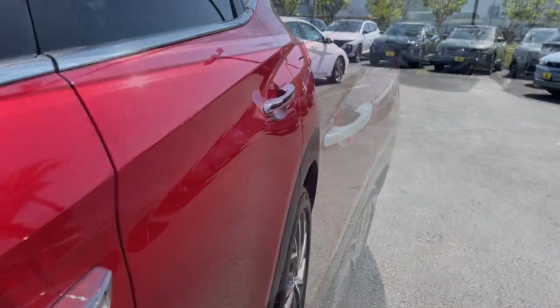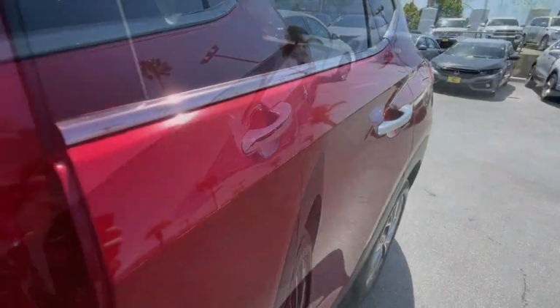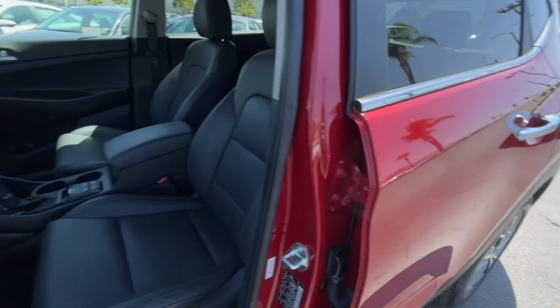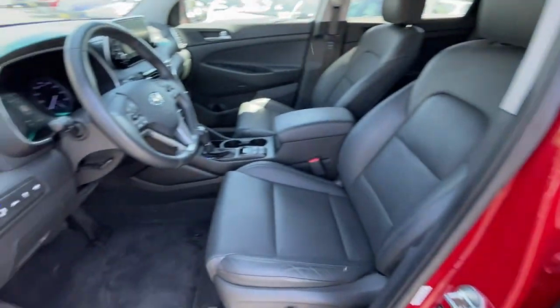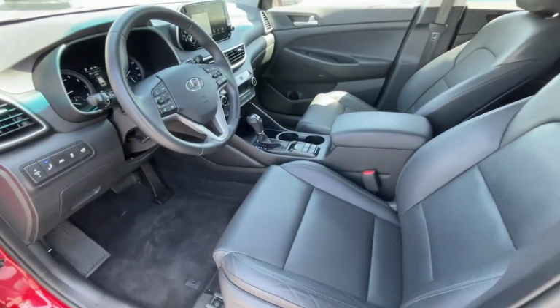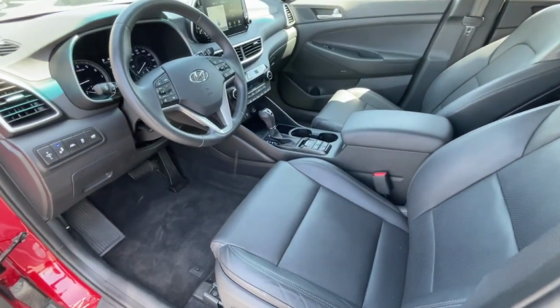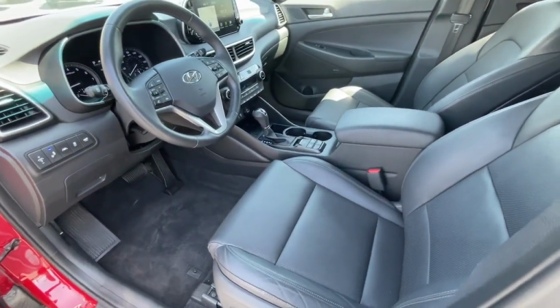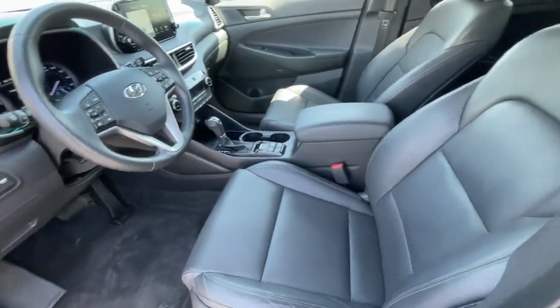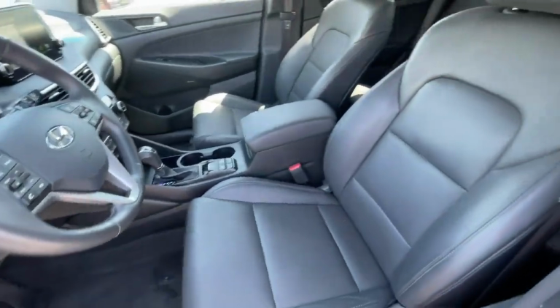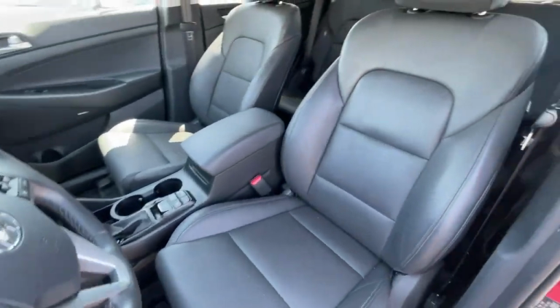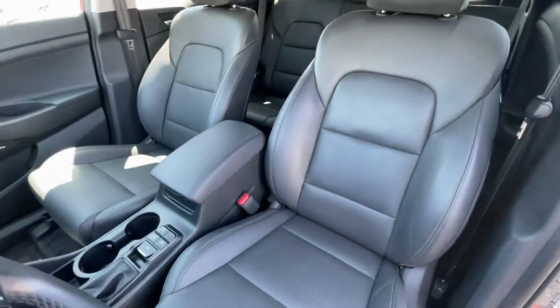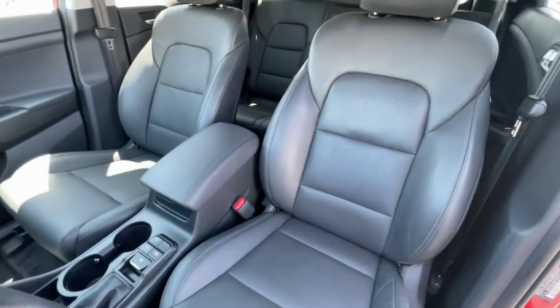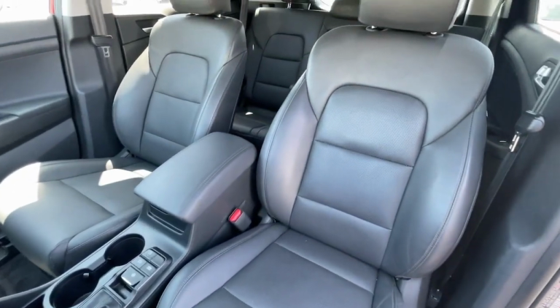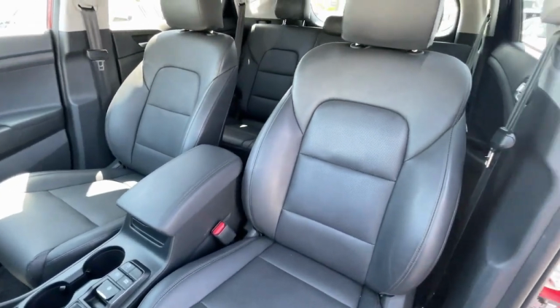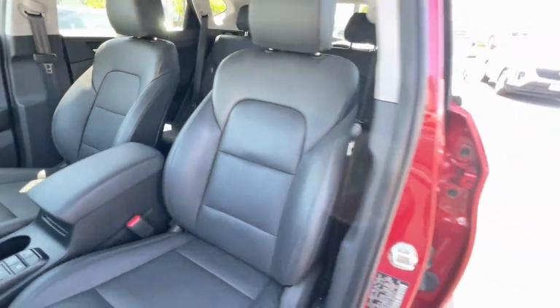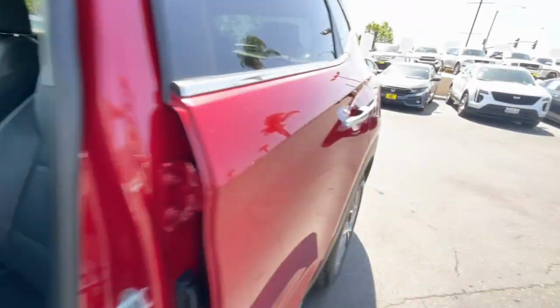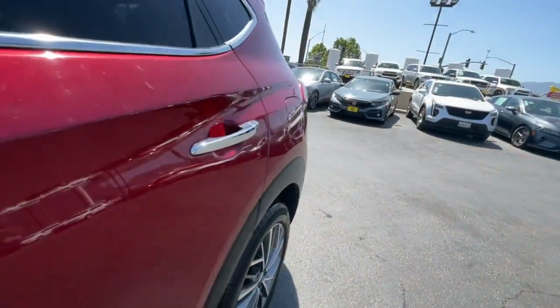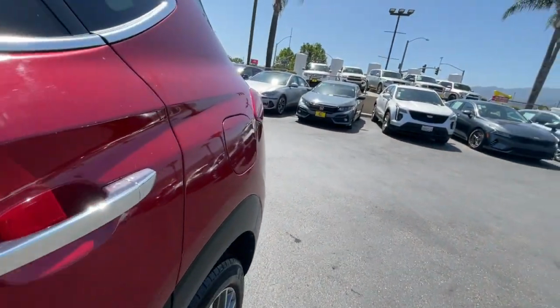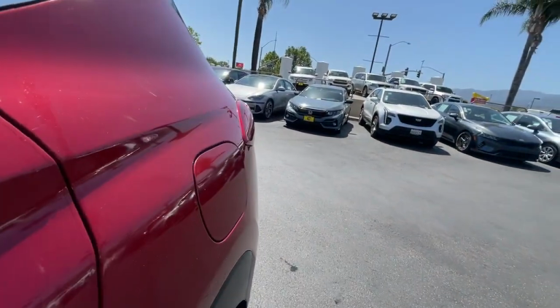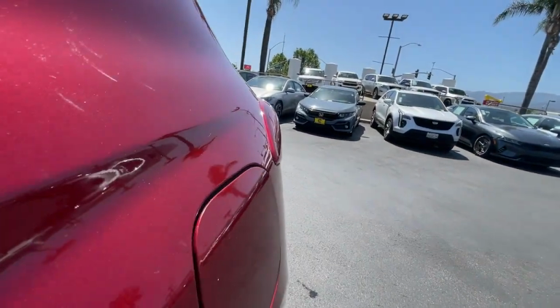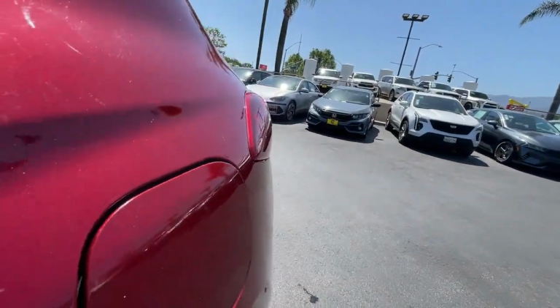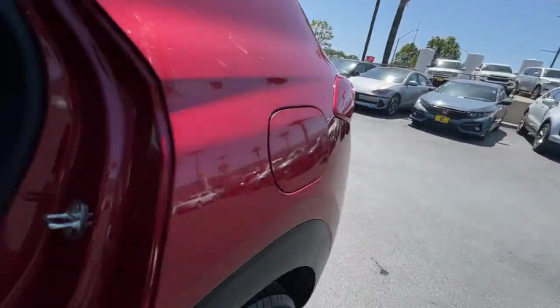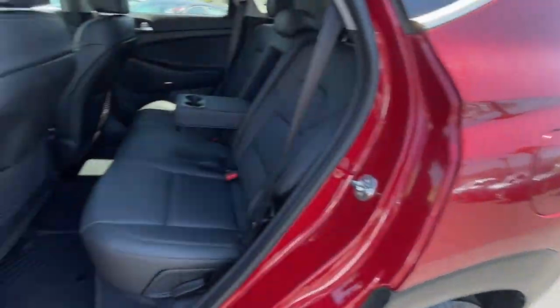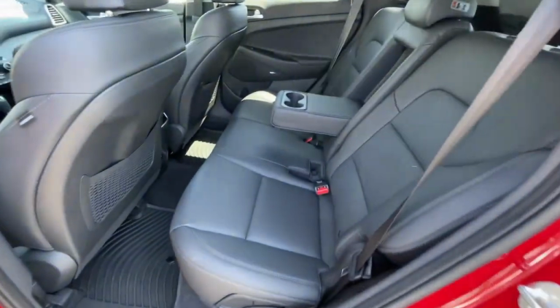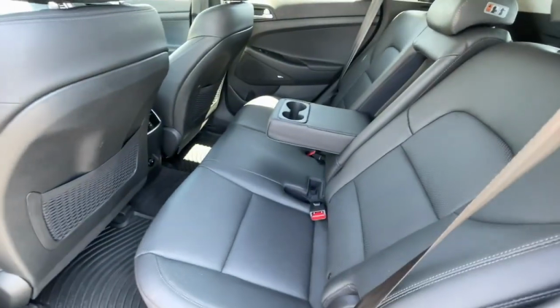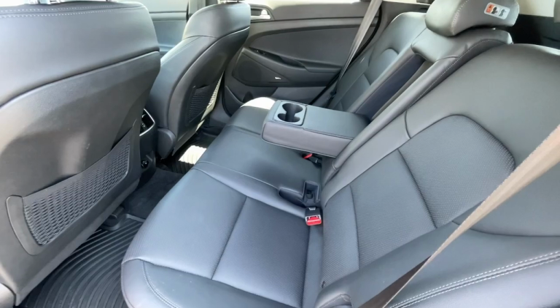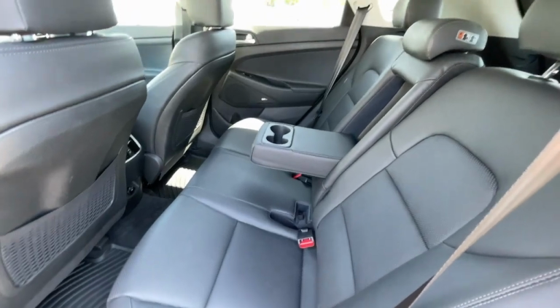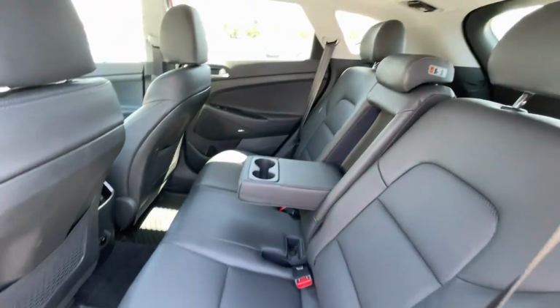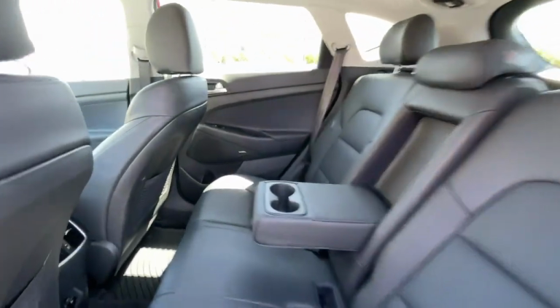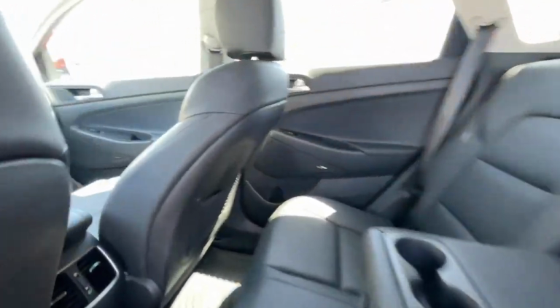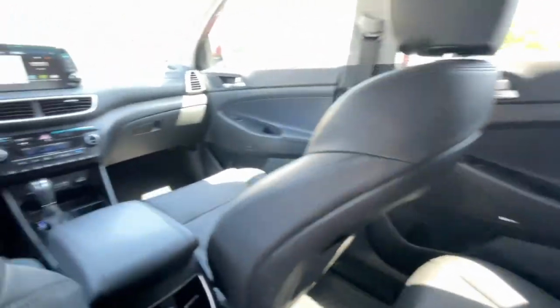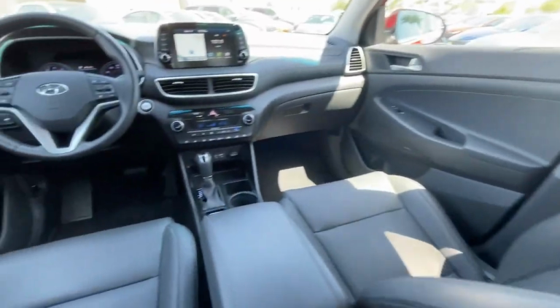Heated steering wheel, Apple CarPlay and/or Android Auto, pre-collision system, keyless entry, sun/moonroof, navigation system, power passenger seat, heated mirrors, and adaptive cruise control.